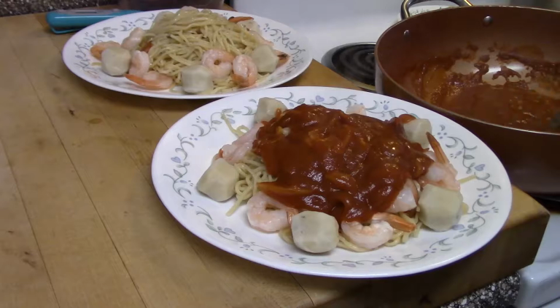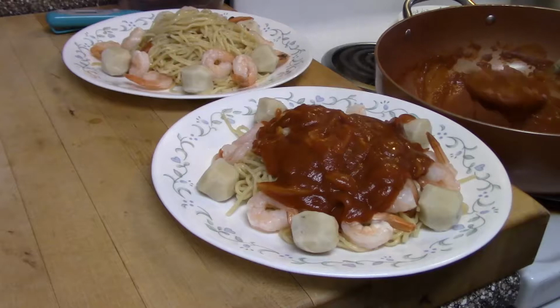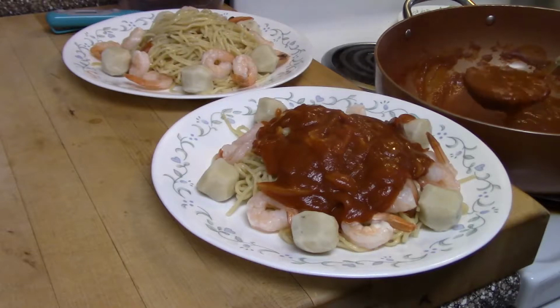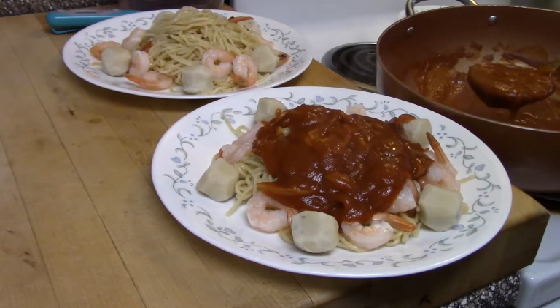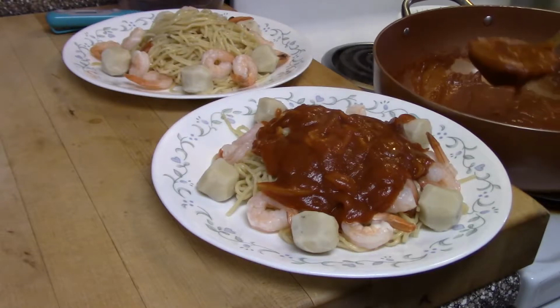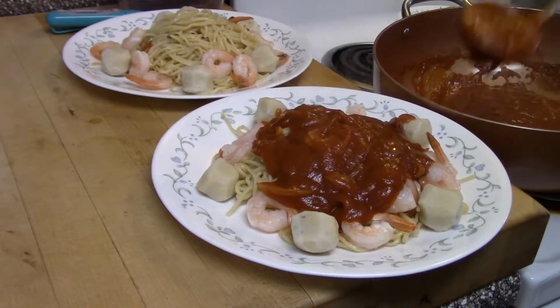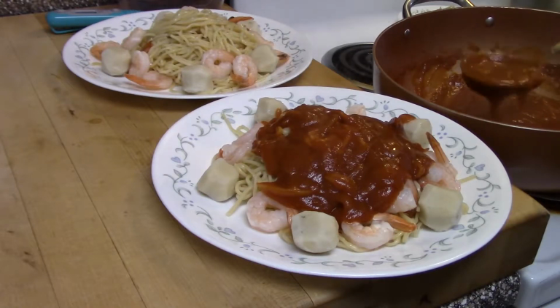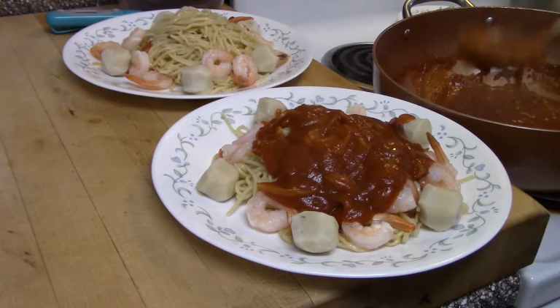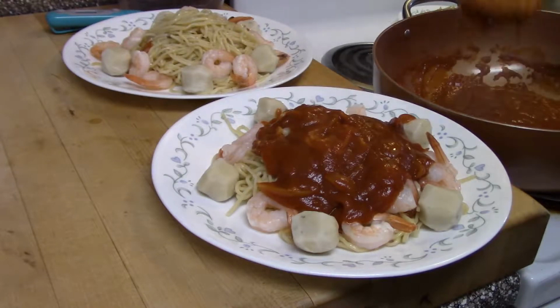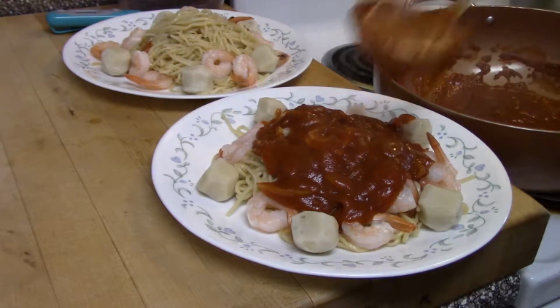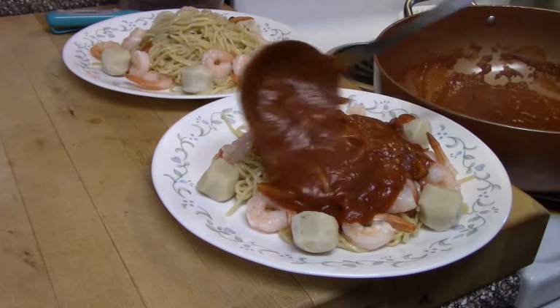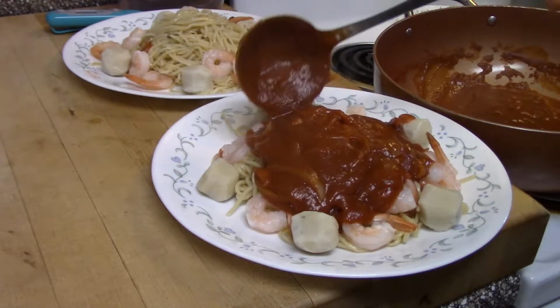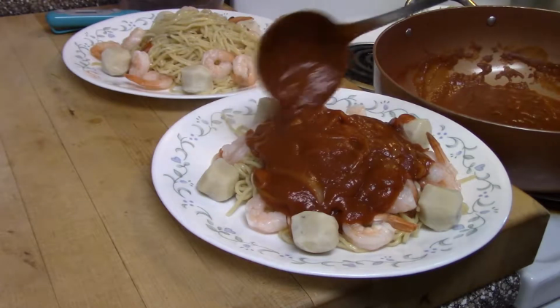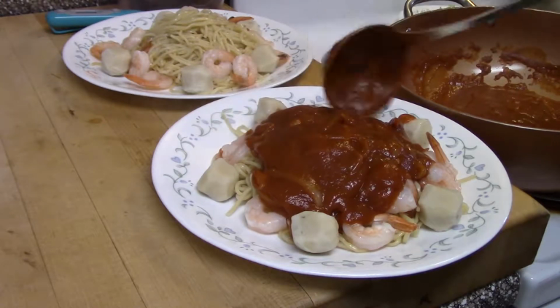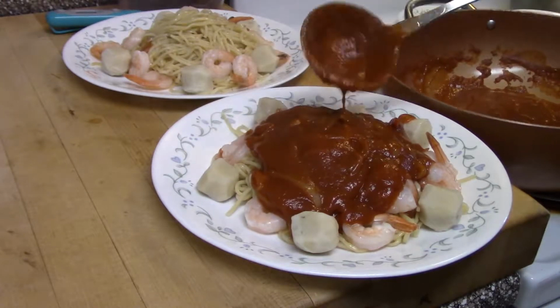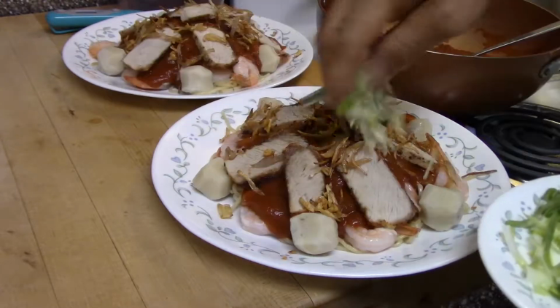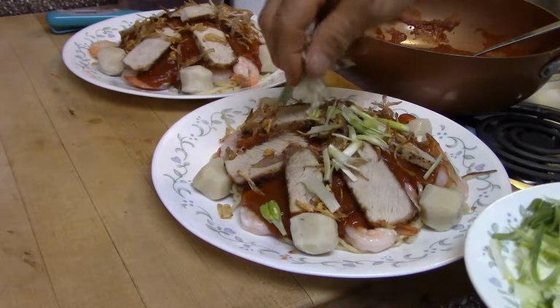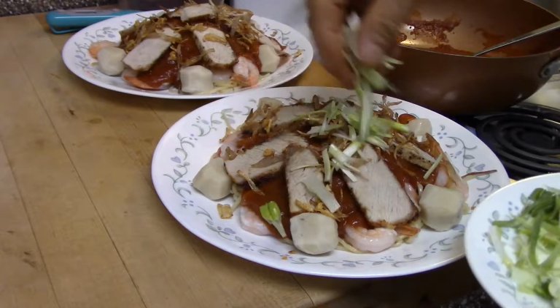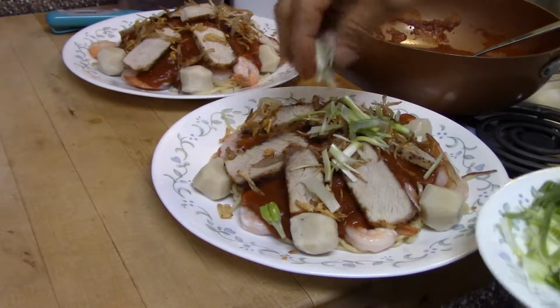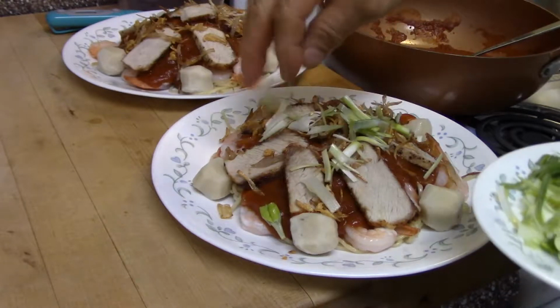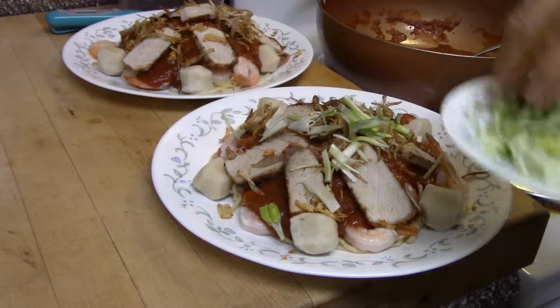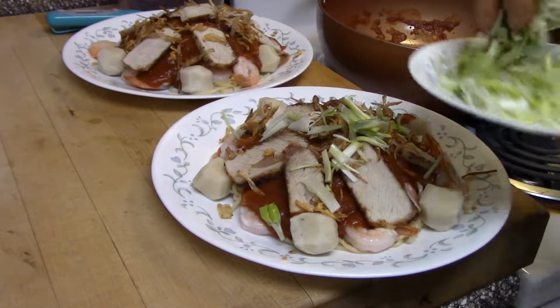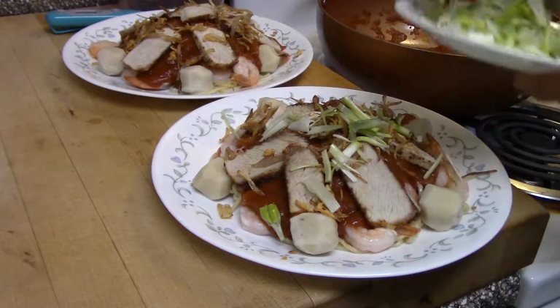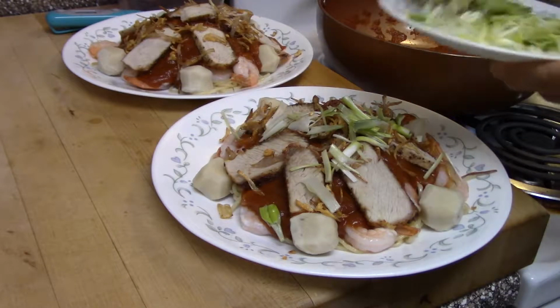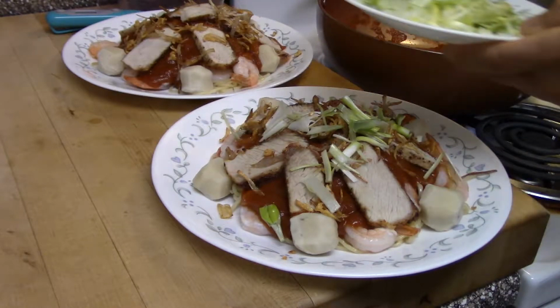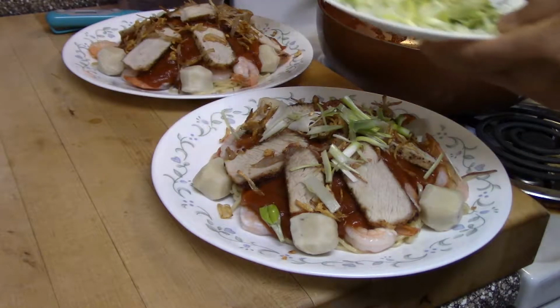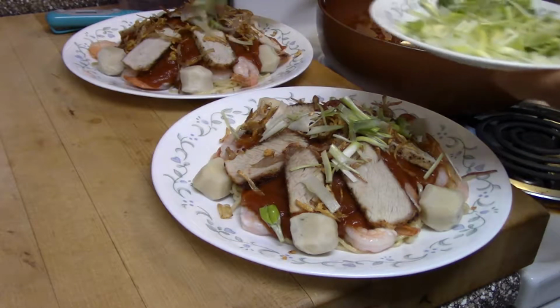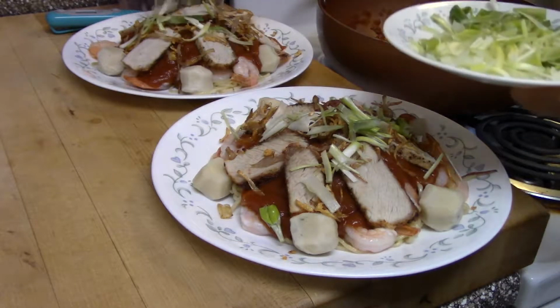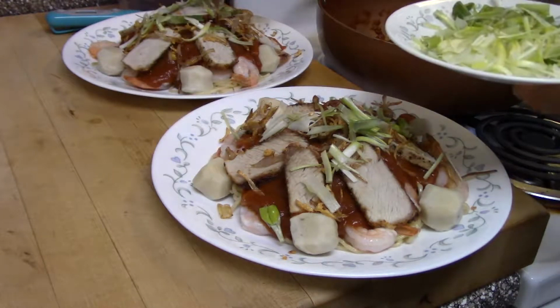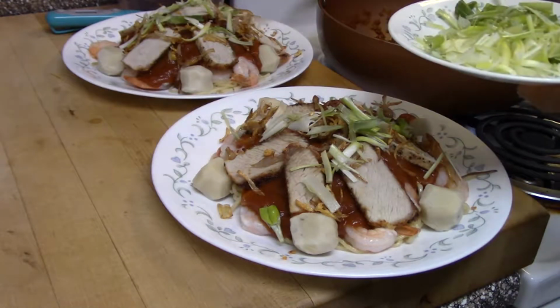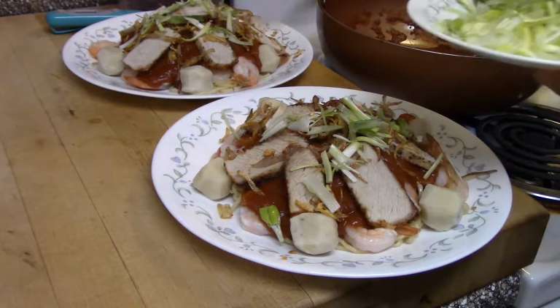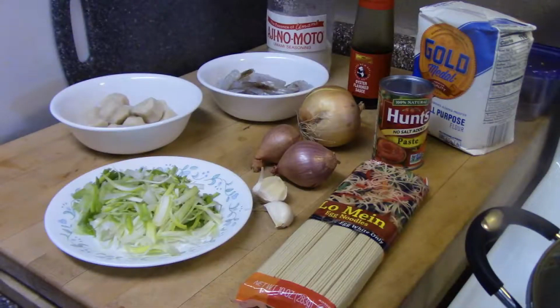Hi, this is Tony. Today I'm going to show you how to cook a Malaysian spaghetti. So these are the ingredients we're going to use for the spaghetti.